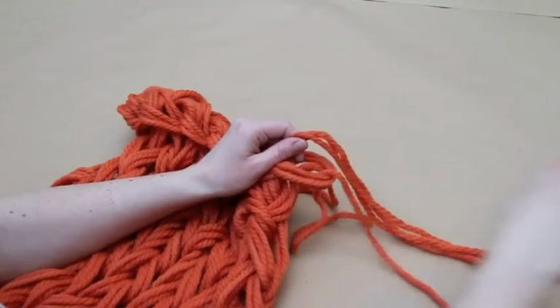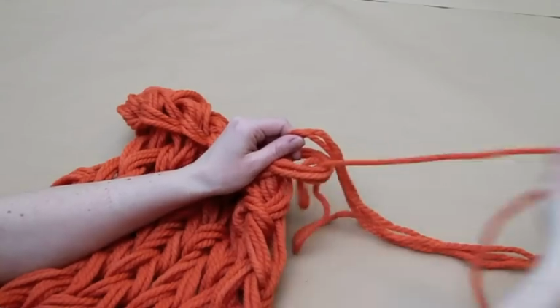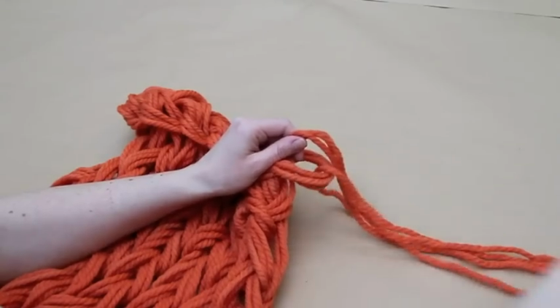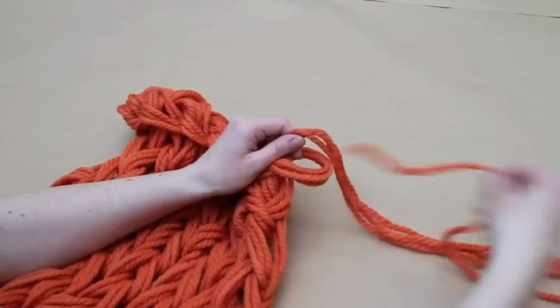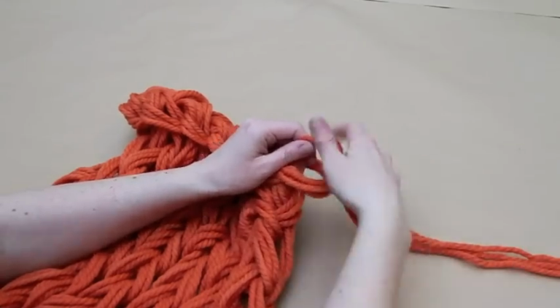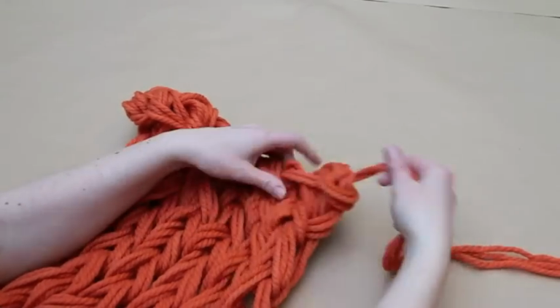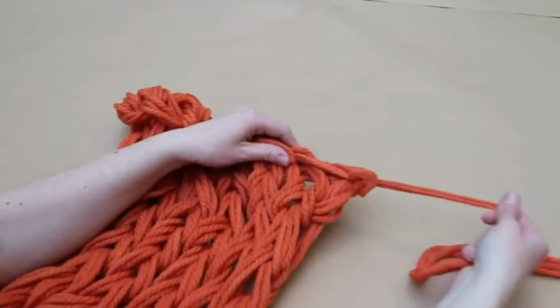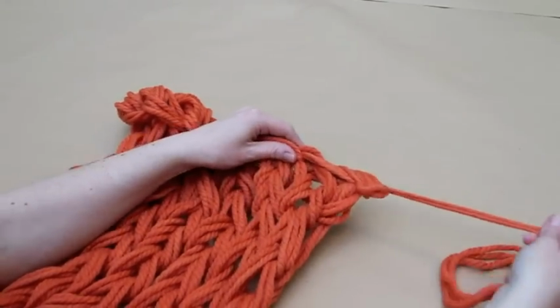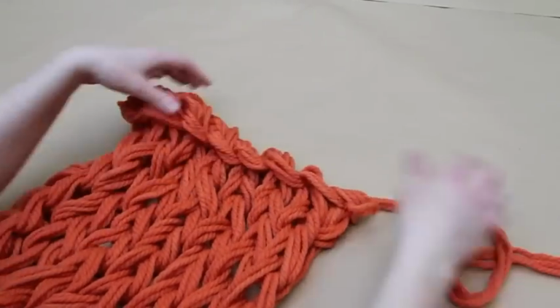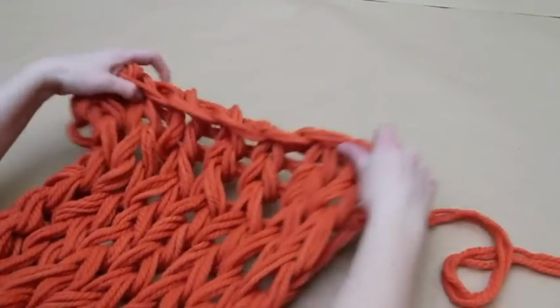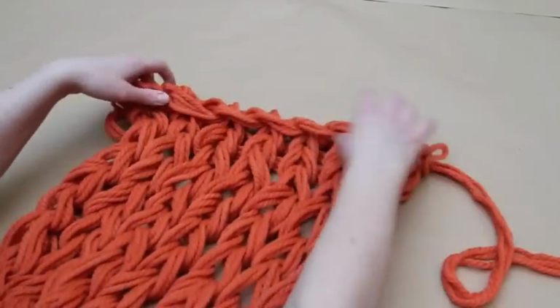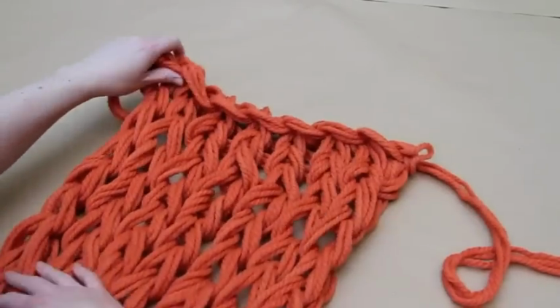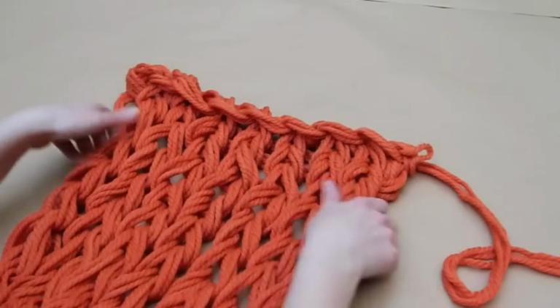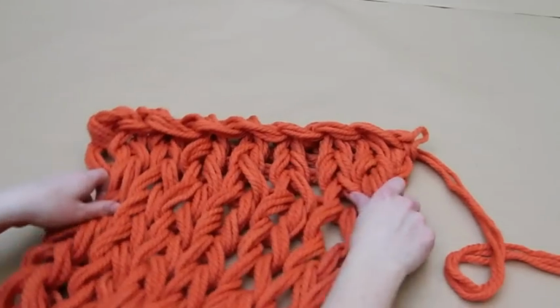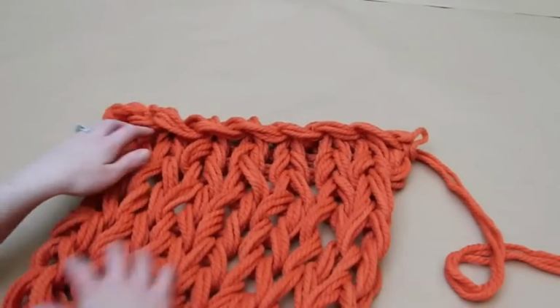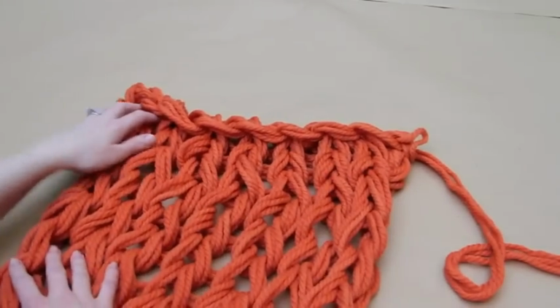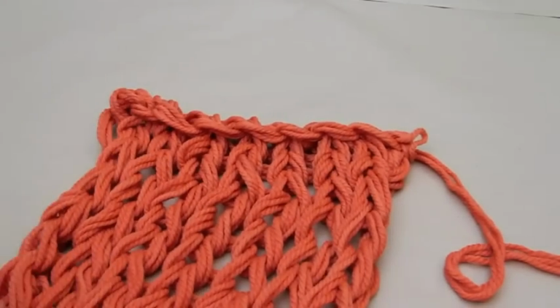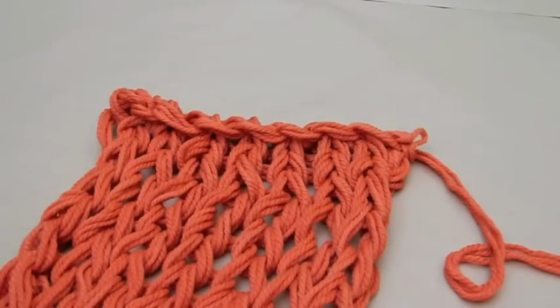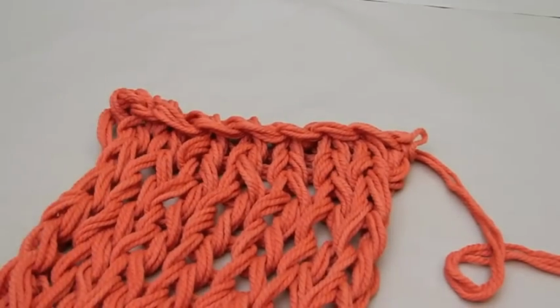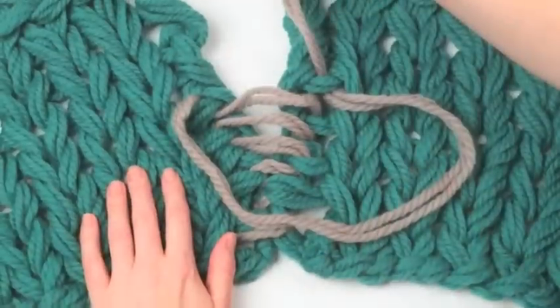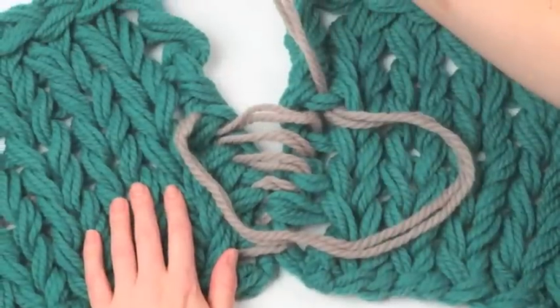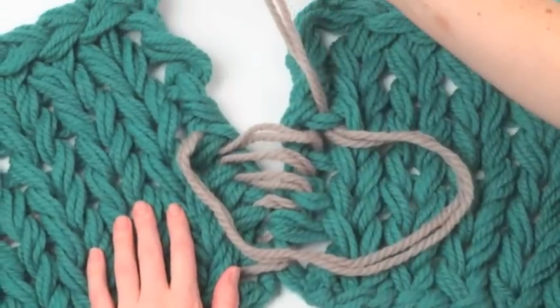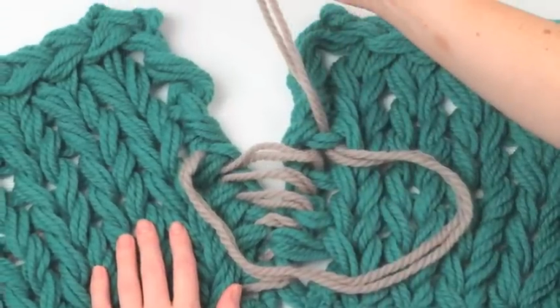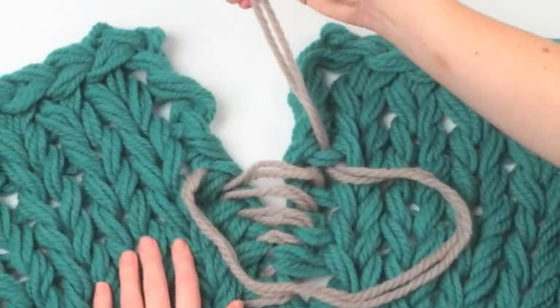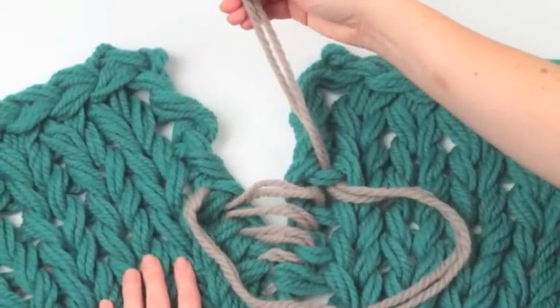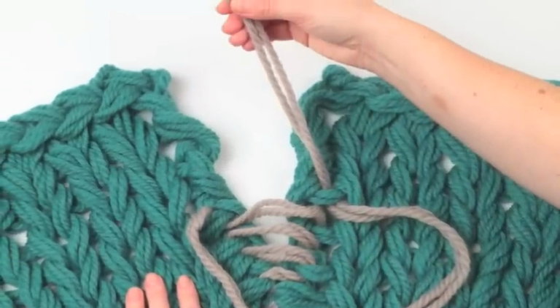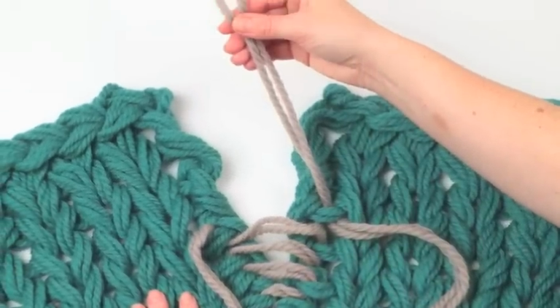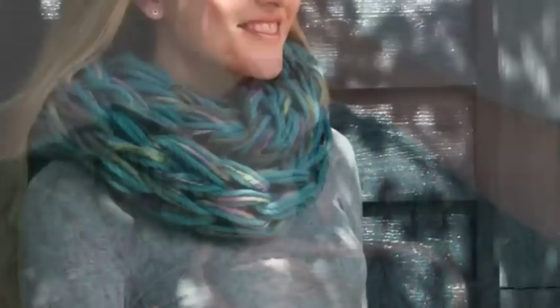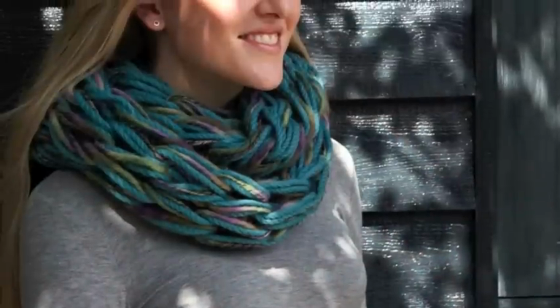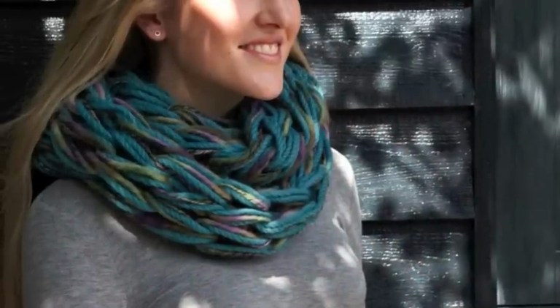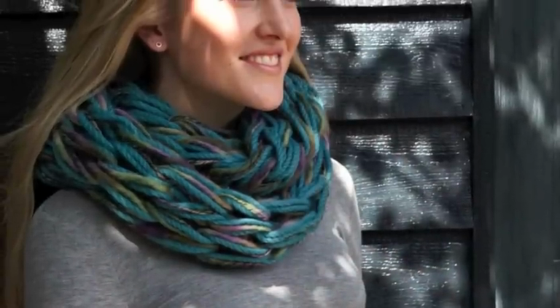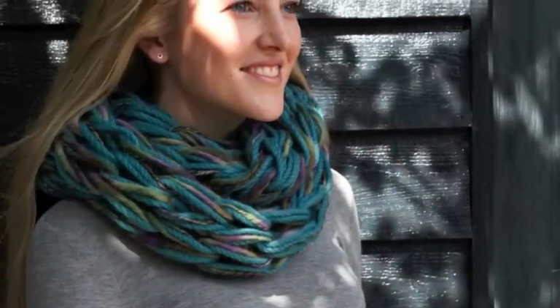If you are making the infinity scarf, you now need to join the two shorter ends together to form a loop. Using the yarn tails, hand stitch the ends together. Knot to secure and weave the remaining yarn into the scarf.